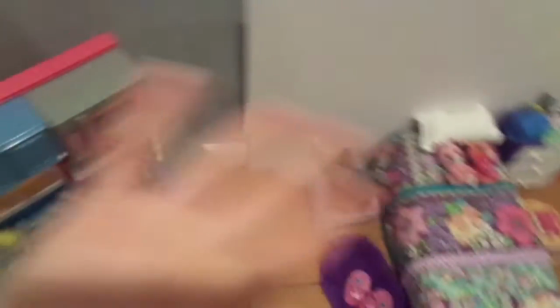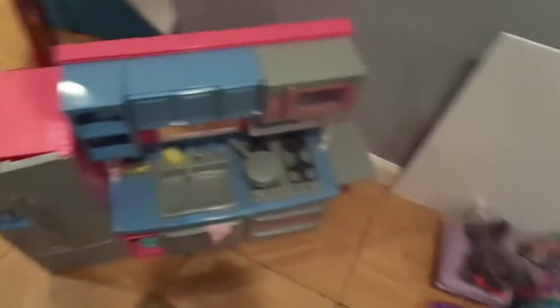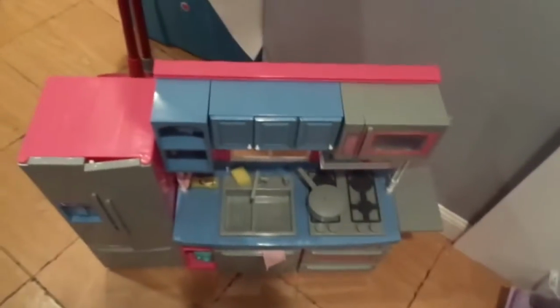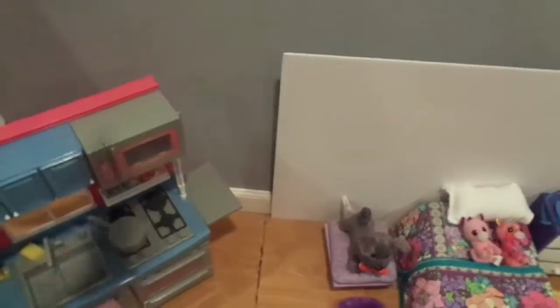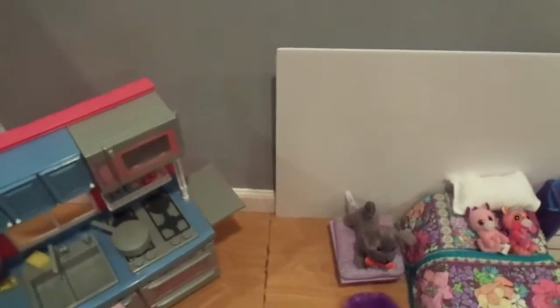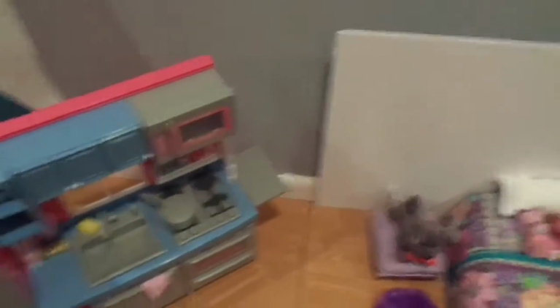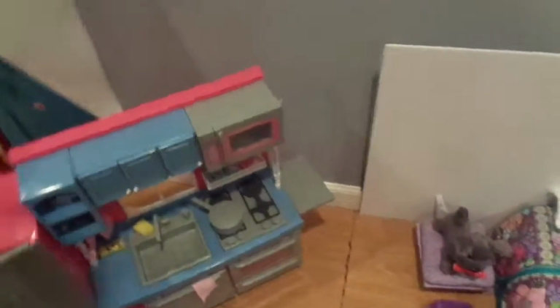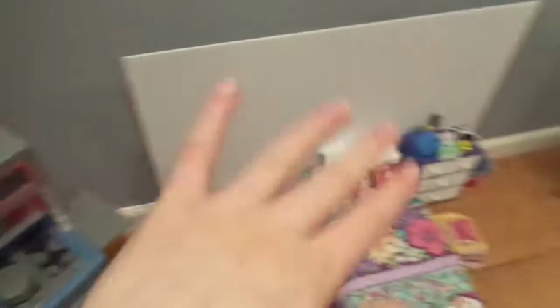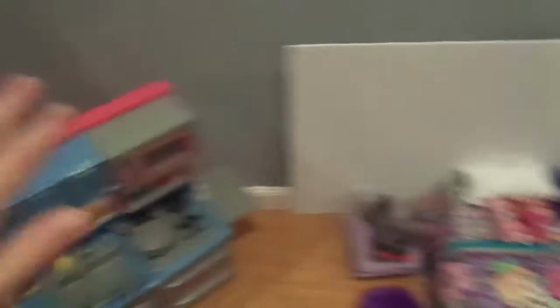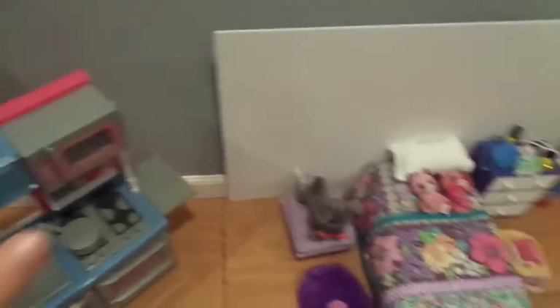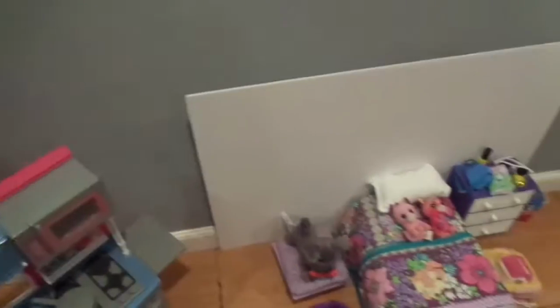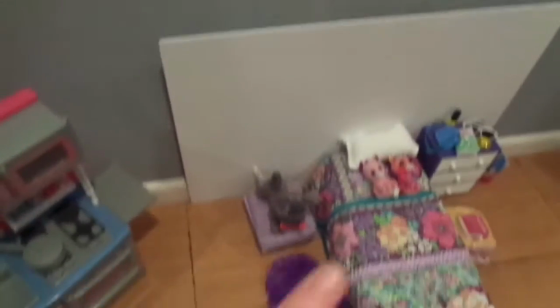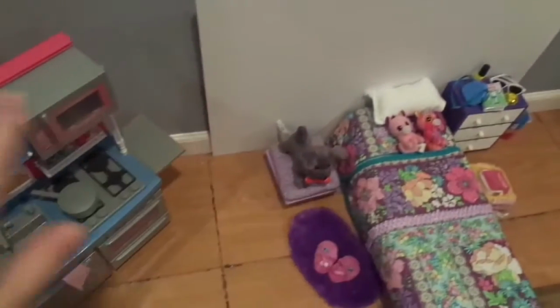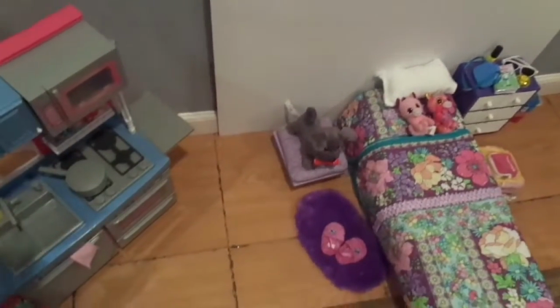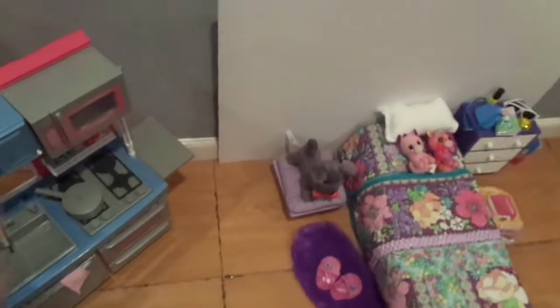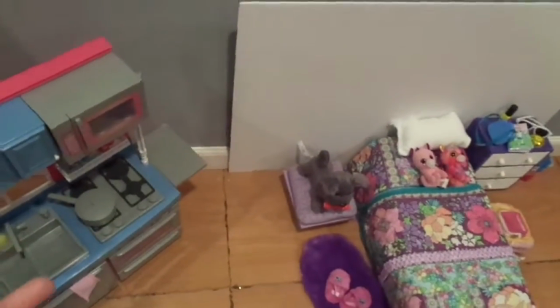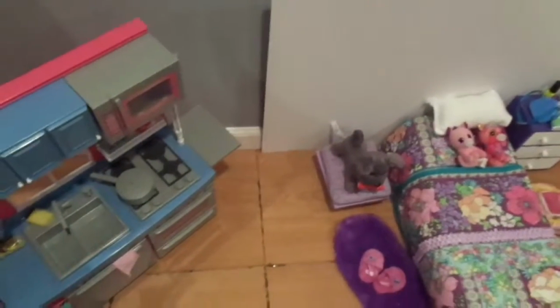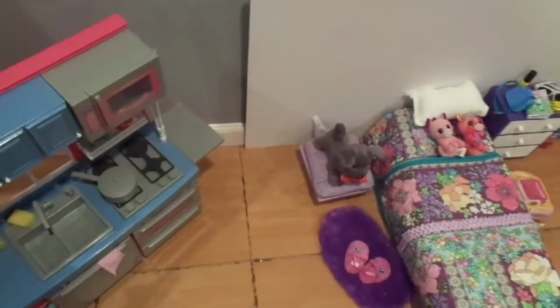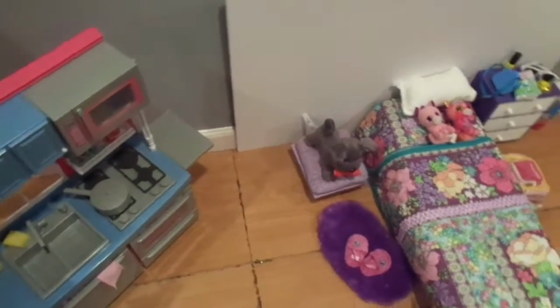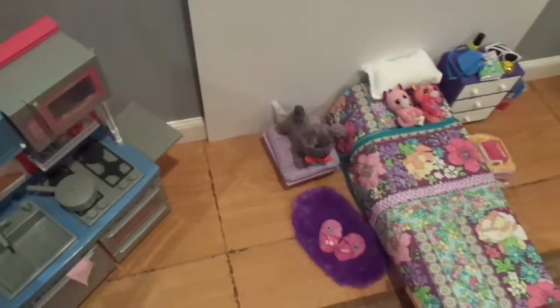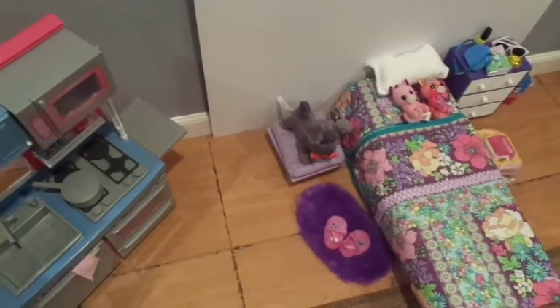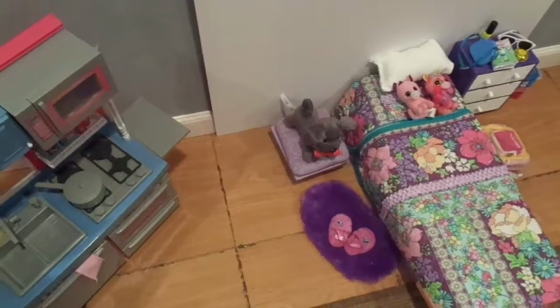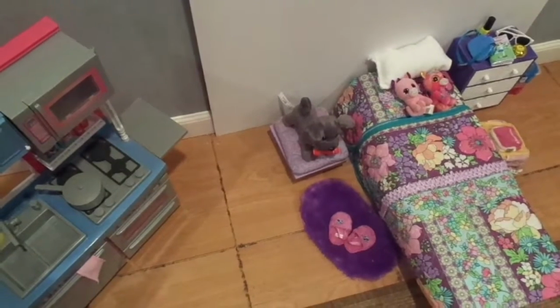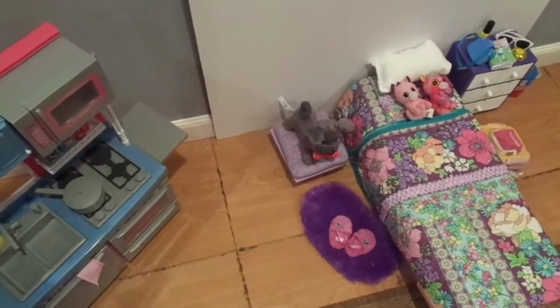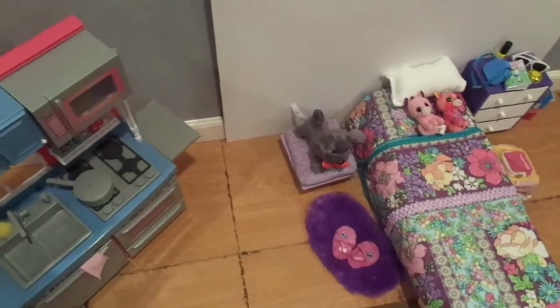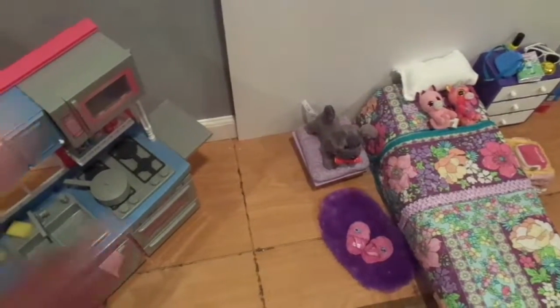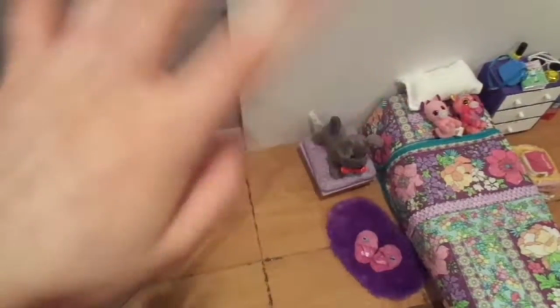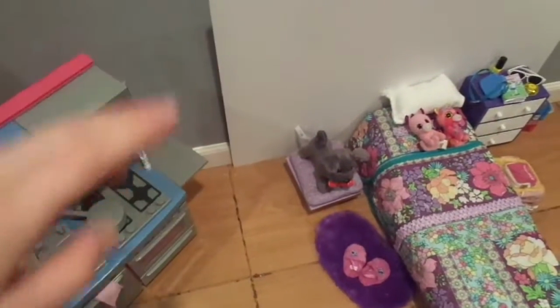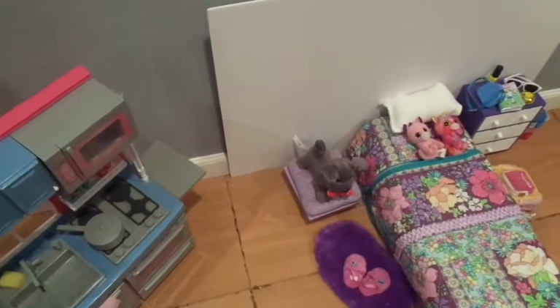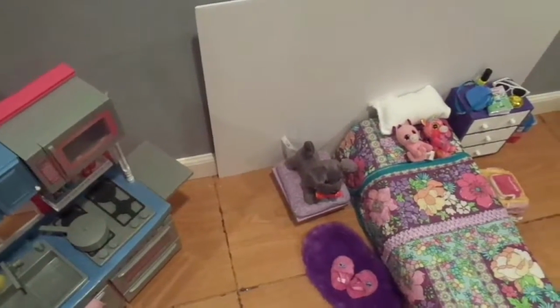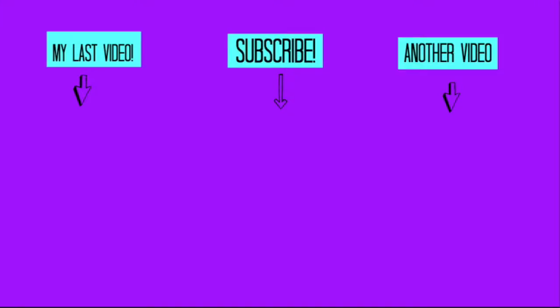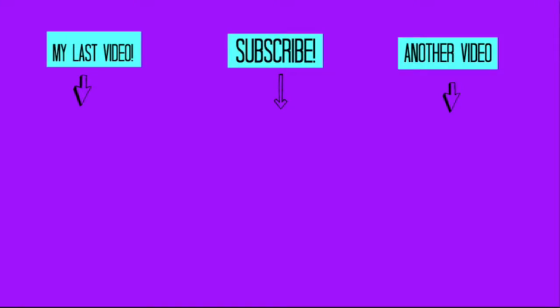Guys, that was it for the set tour! When I'm filming and I'm using different sets, it pretty much looks like this. These are all the sets I'm going to be using from now on. I hope you enjoyed this video. I'll see you guys all next week. Bye!